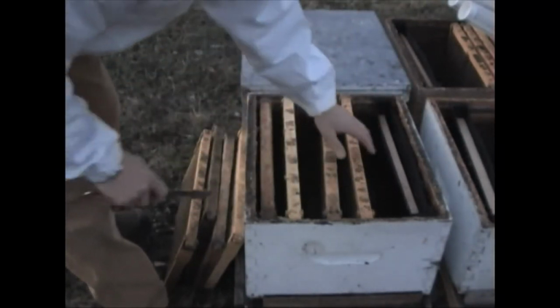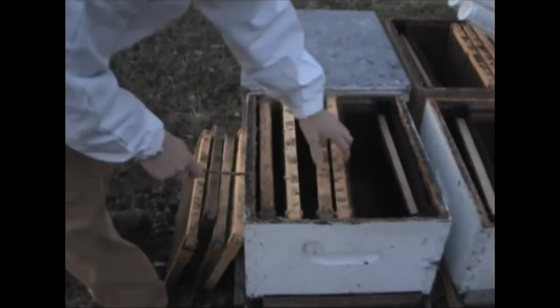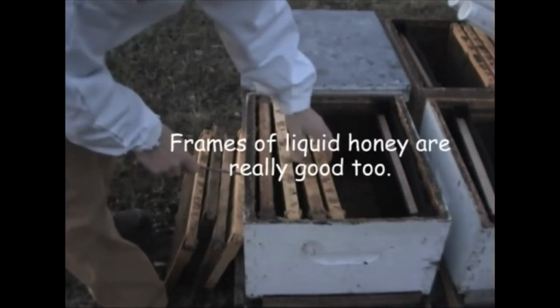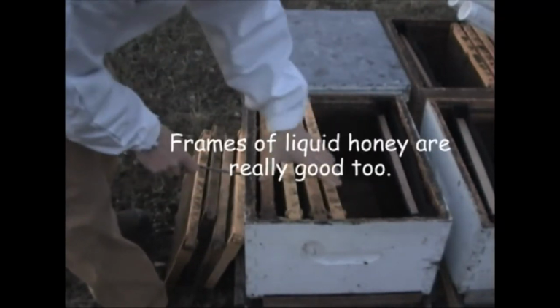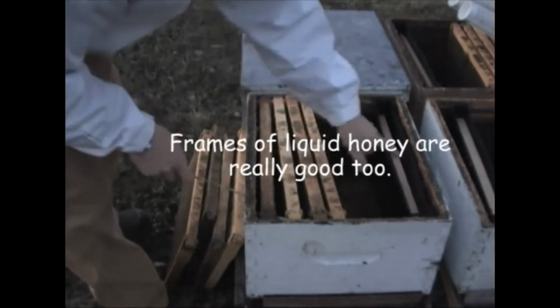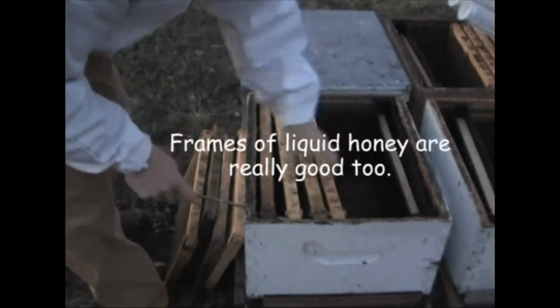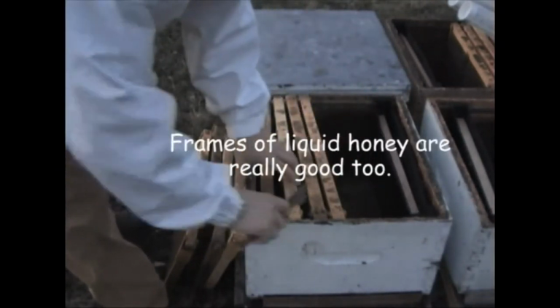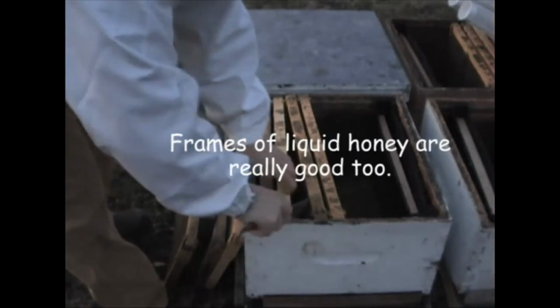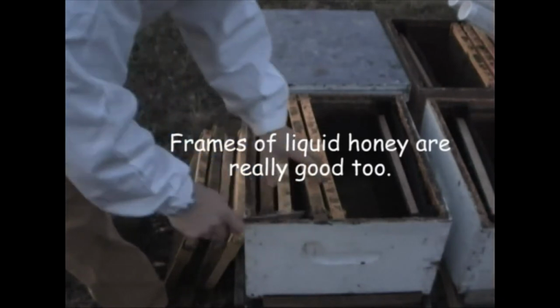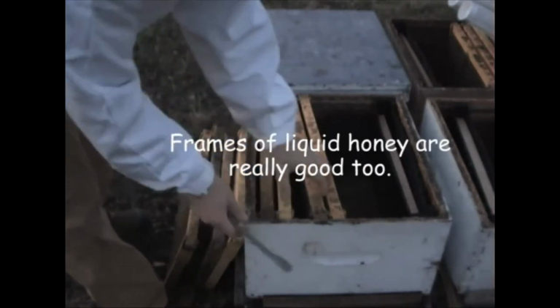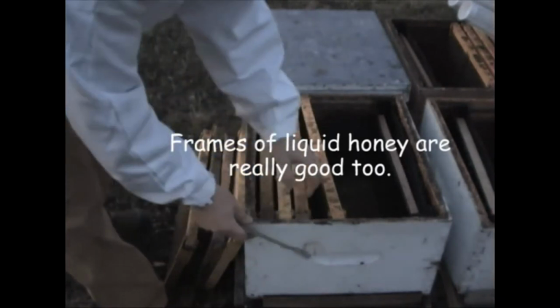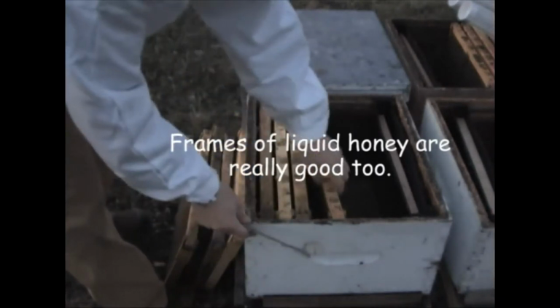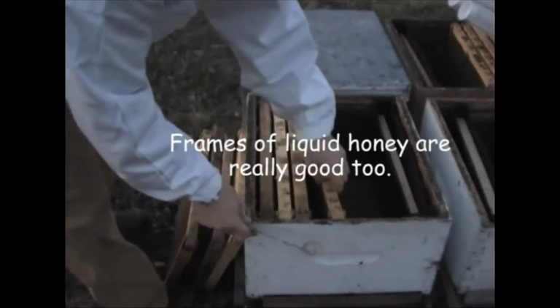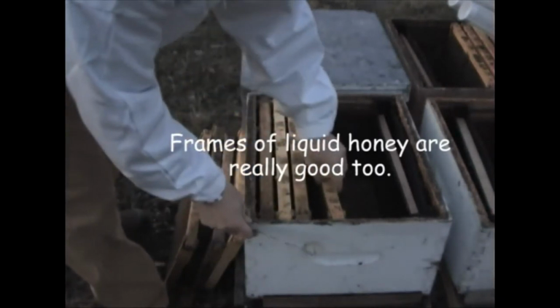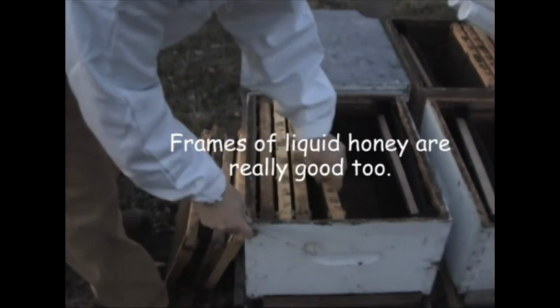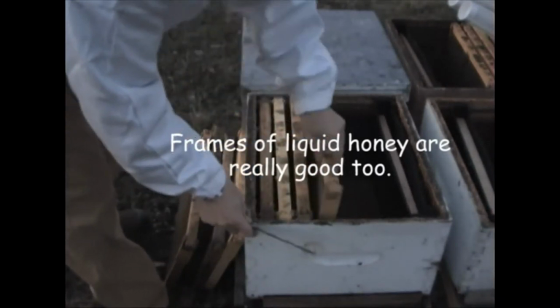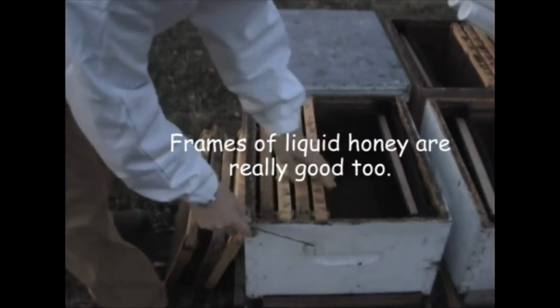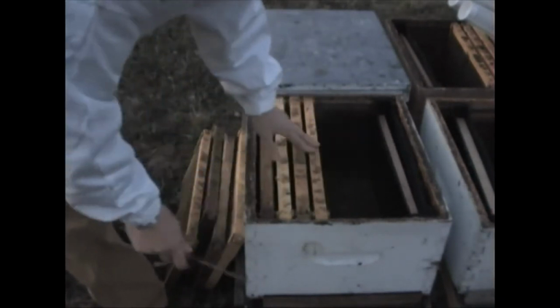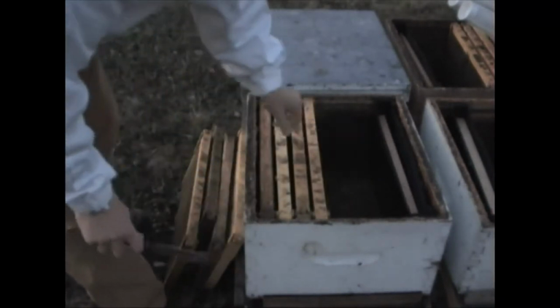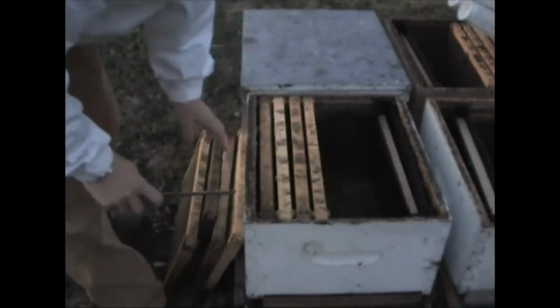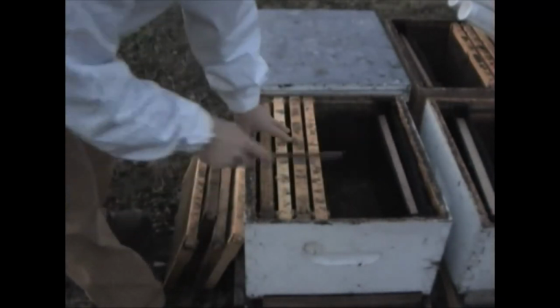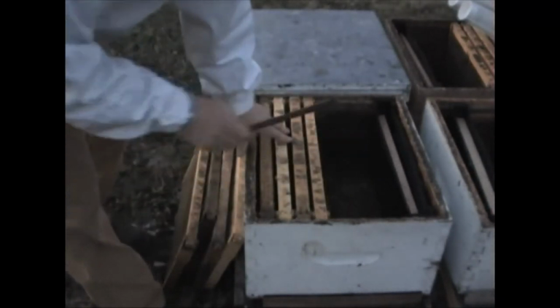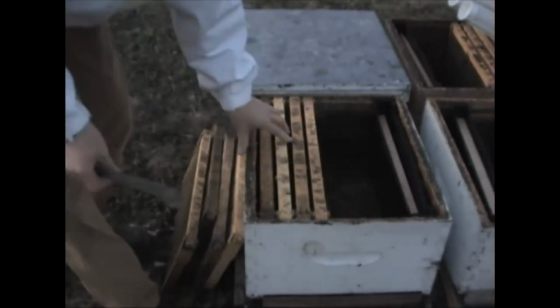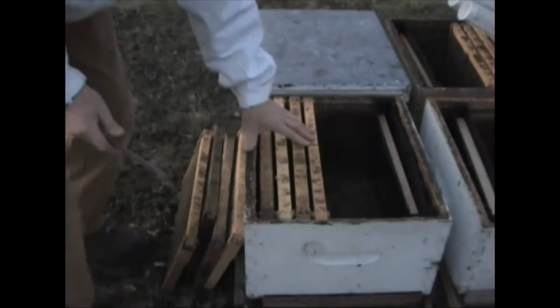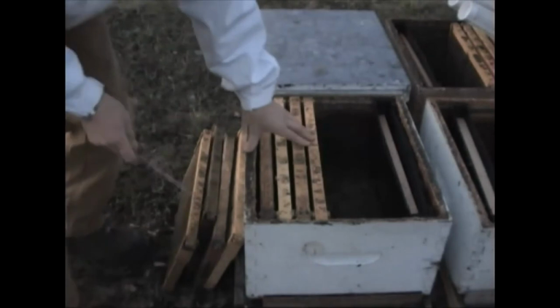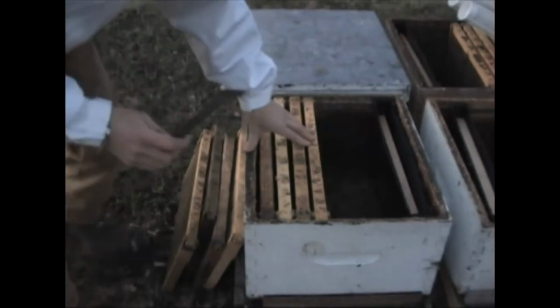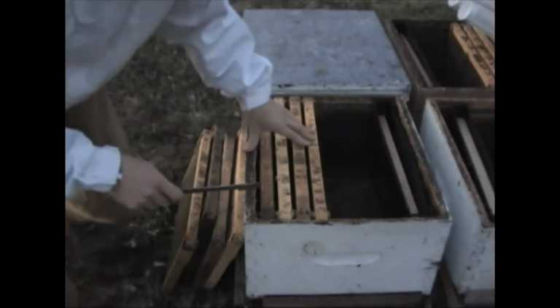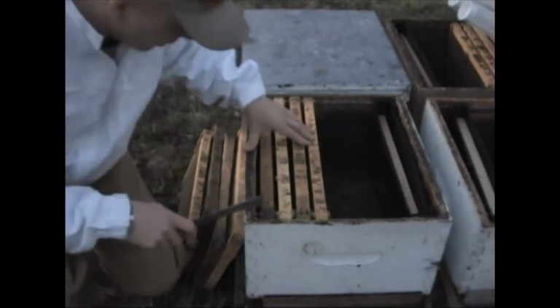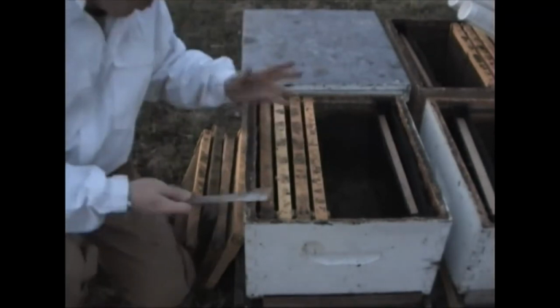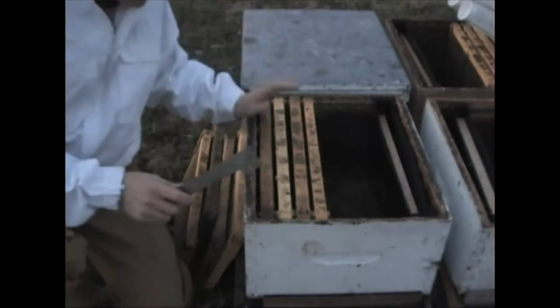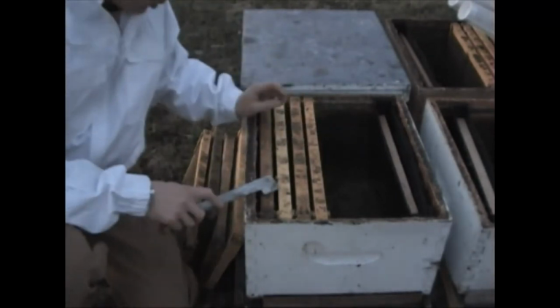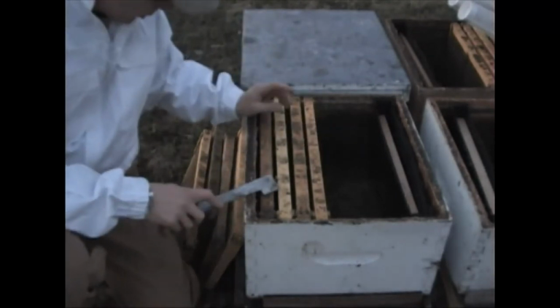We try to make sure we always put frame feeders in. If you want to fill frames instead and put those in, that's fine, as long as they do have liquid feed. We find it quite important.